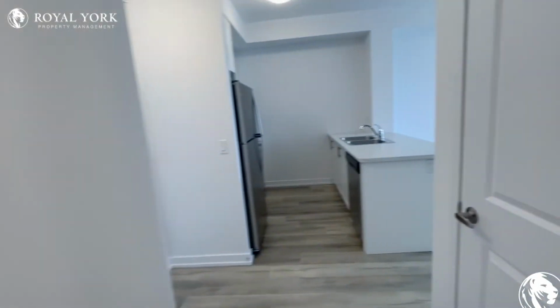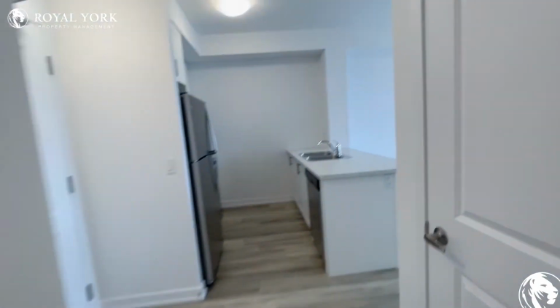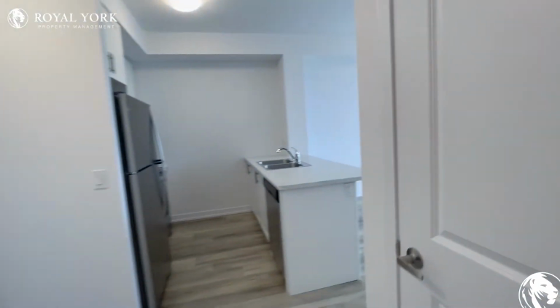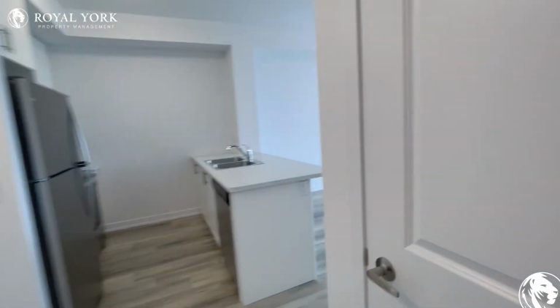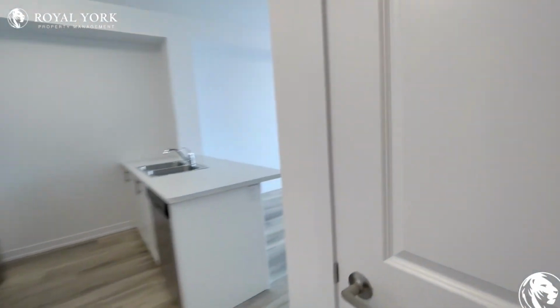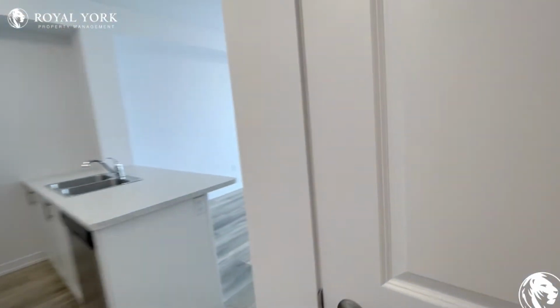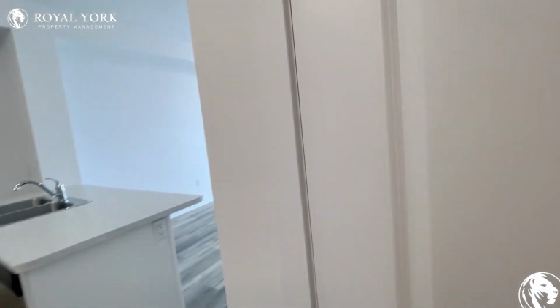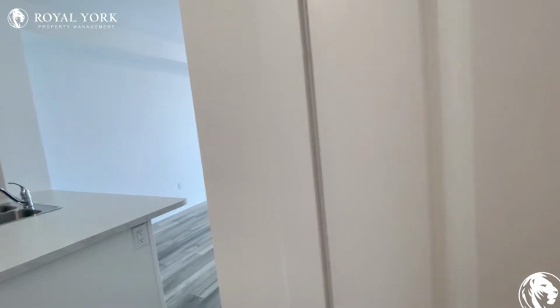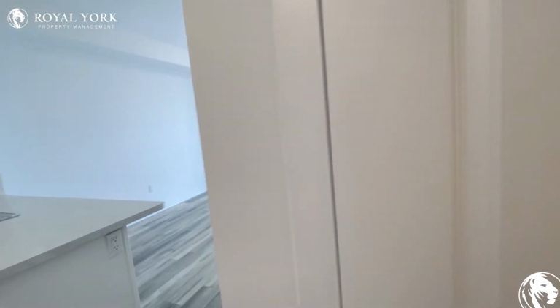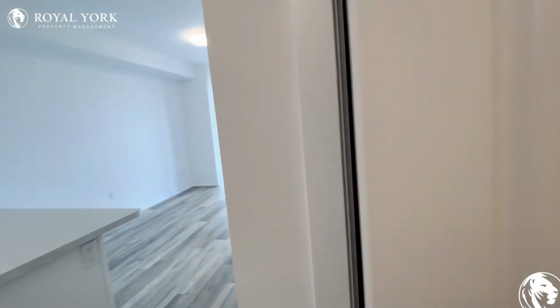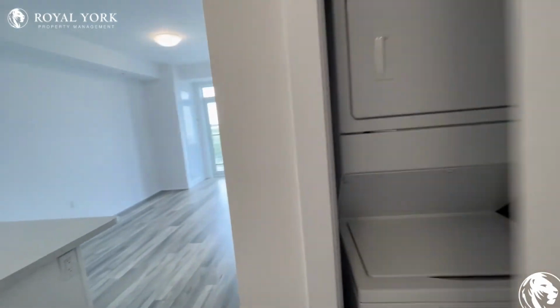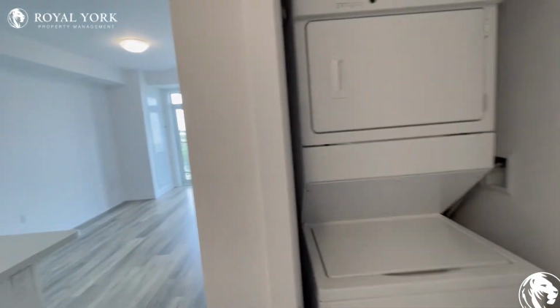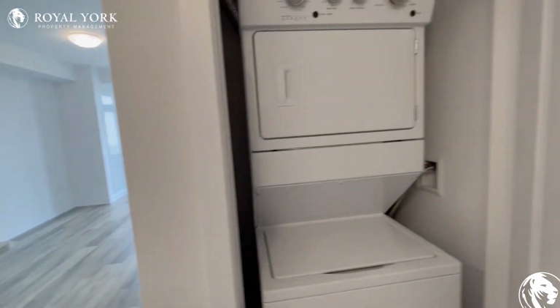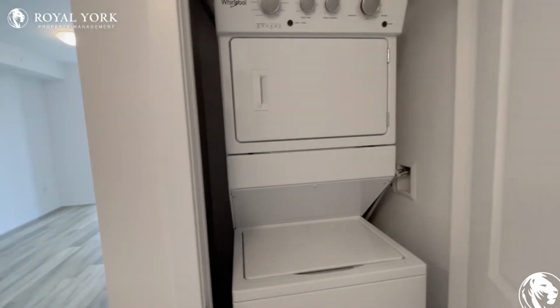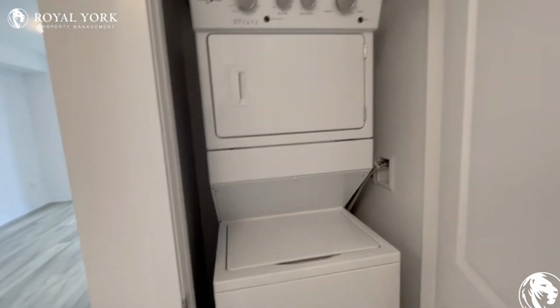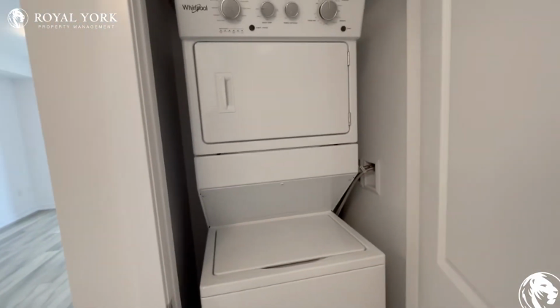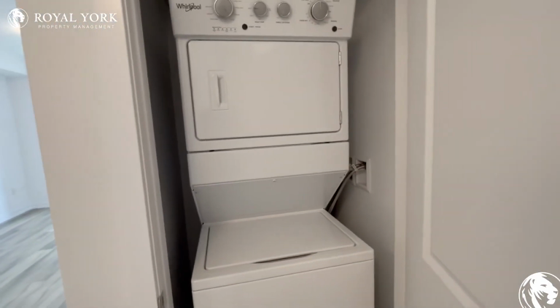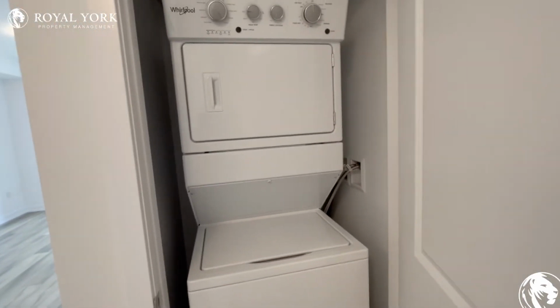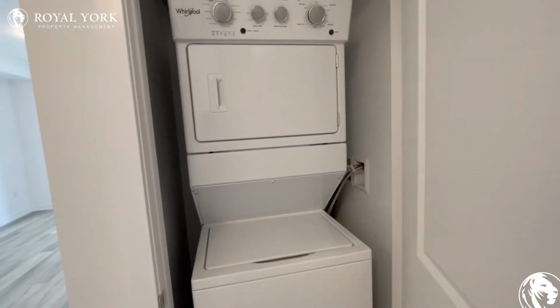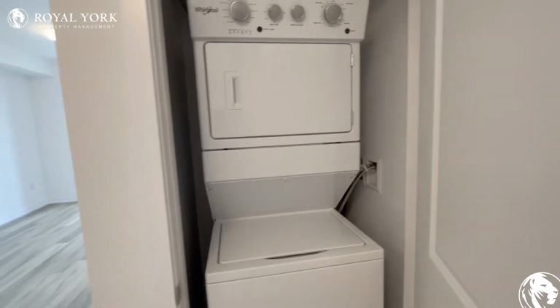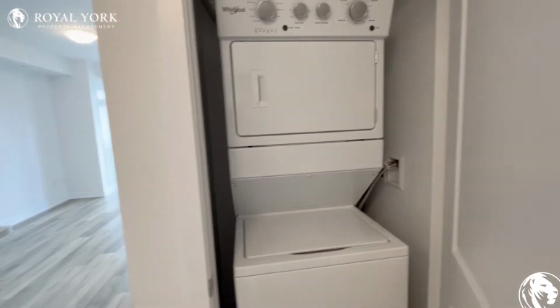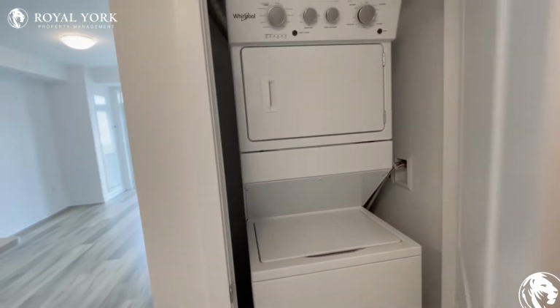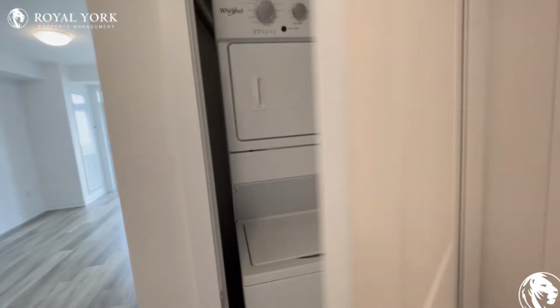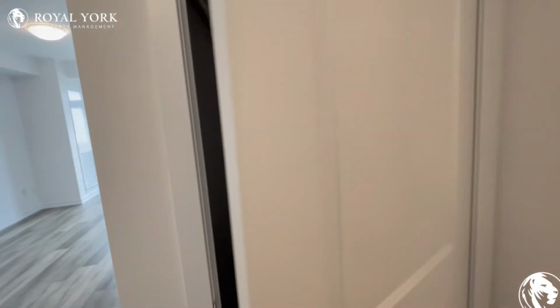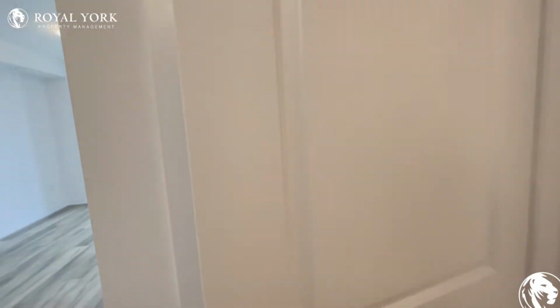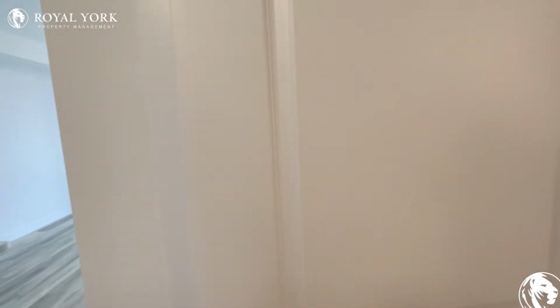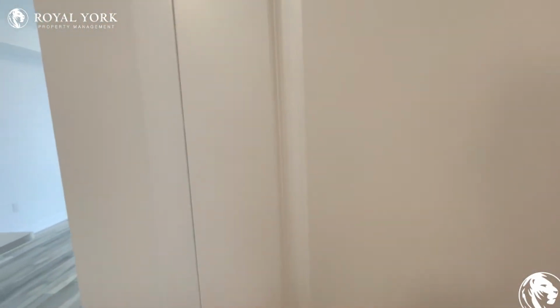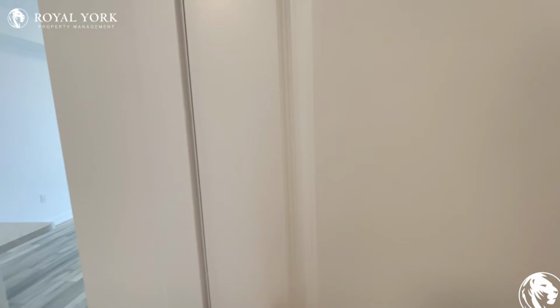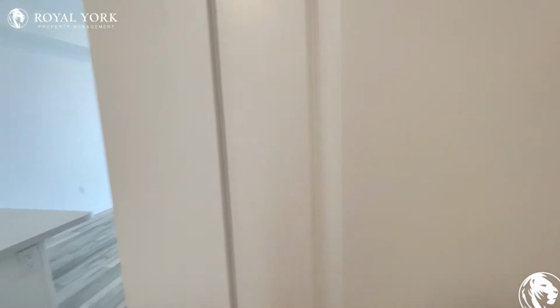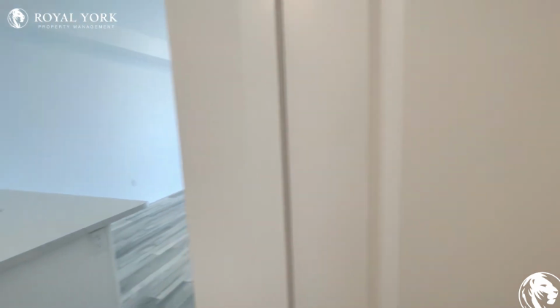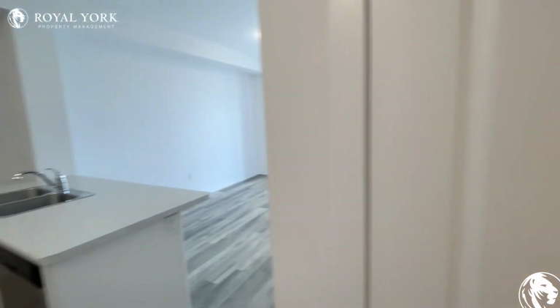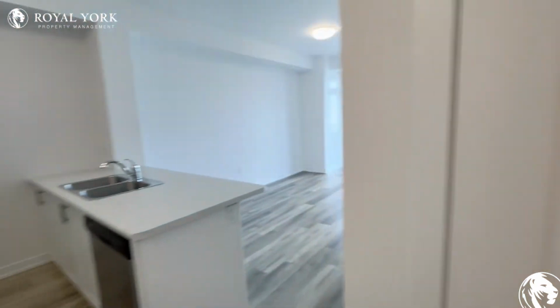Right next door we also have our own suite washer and dryer stacked, very conveniently placed in this closet here.